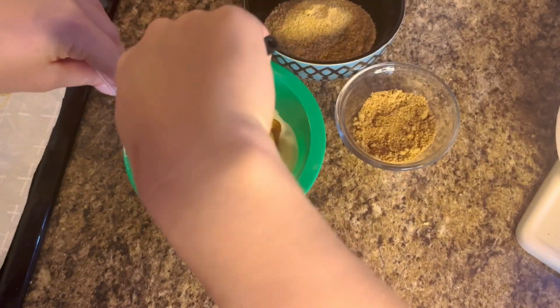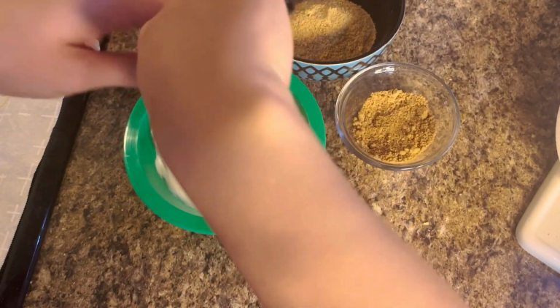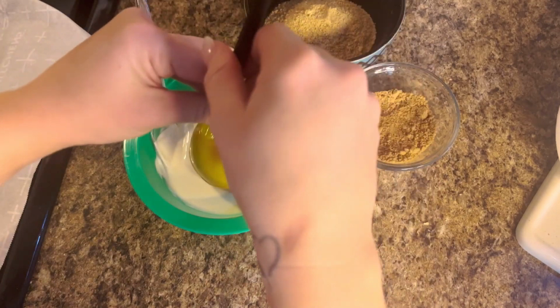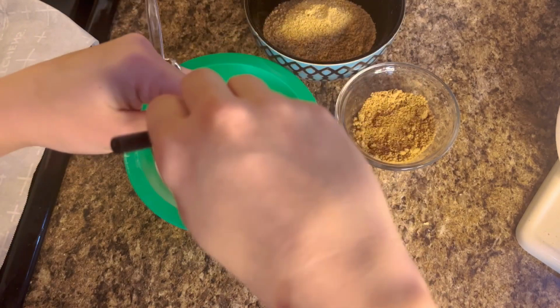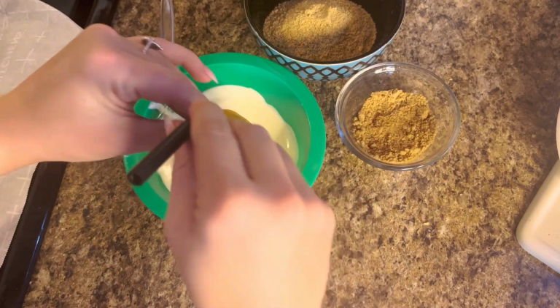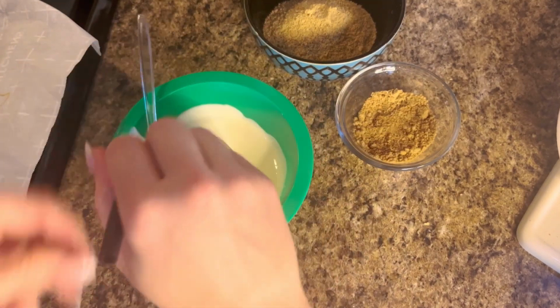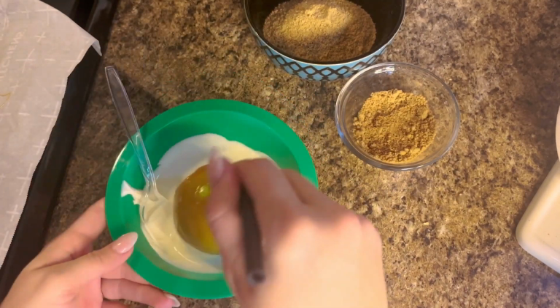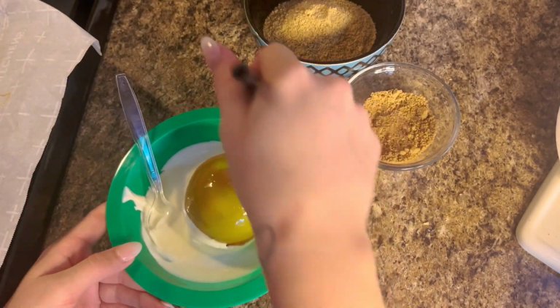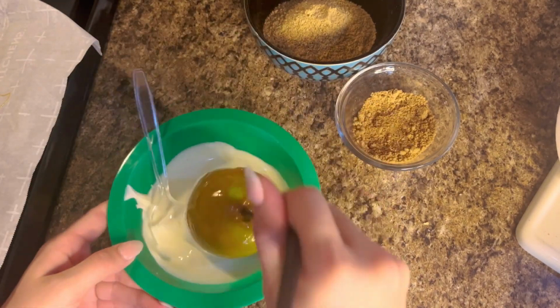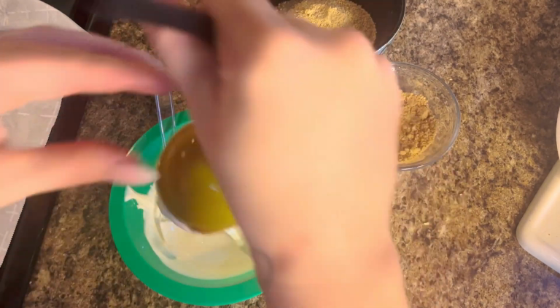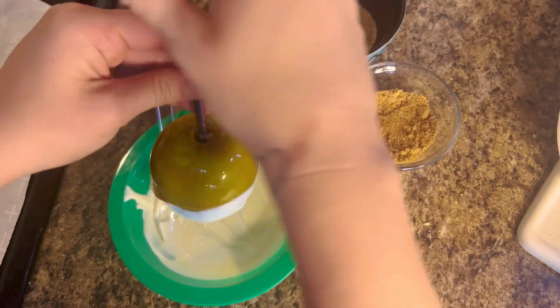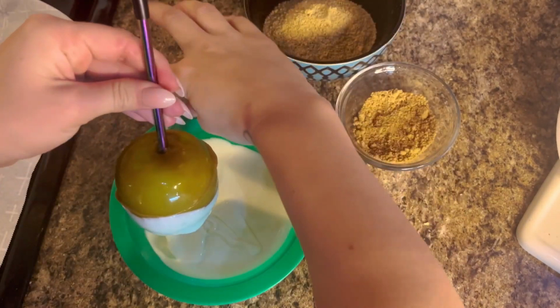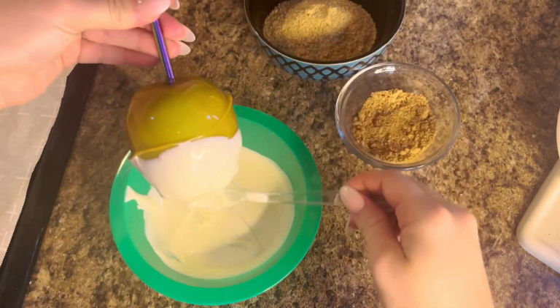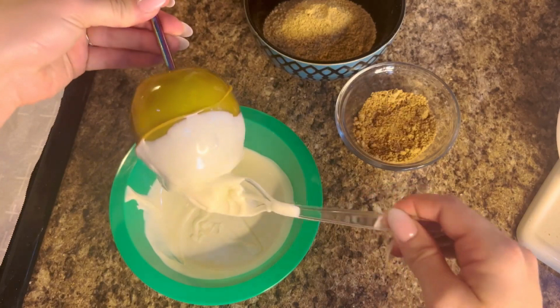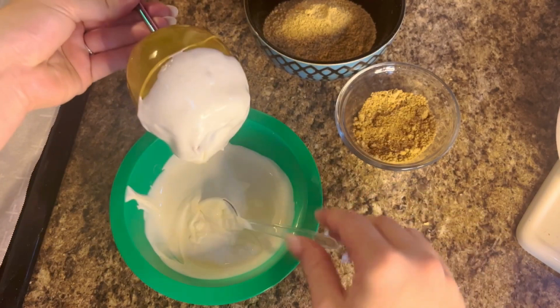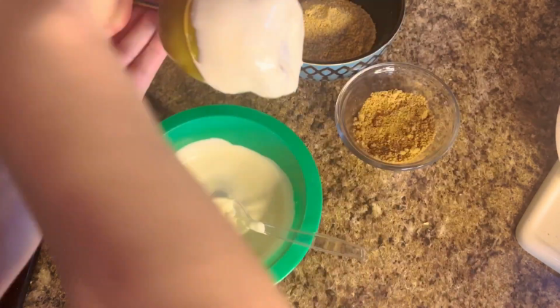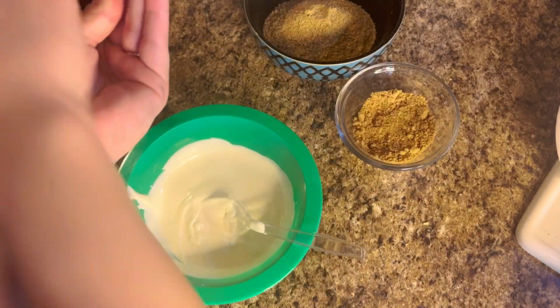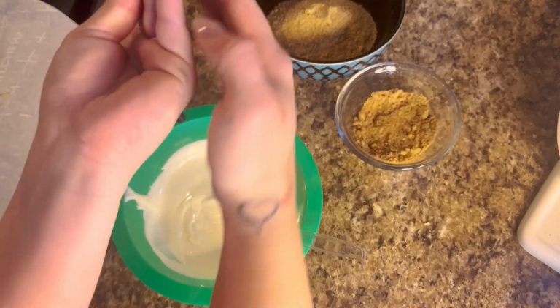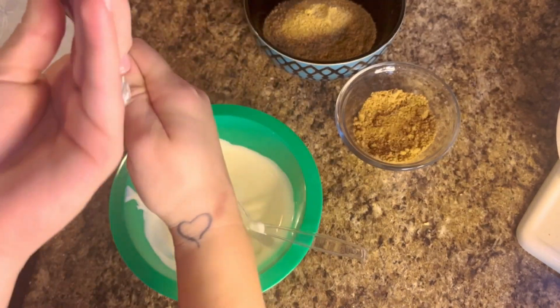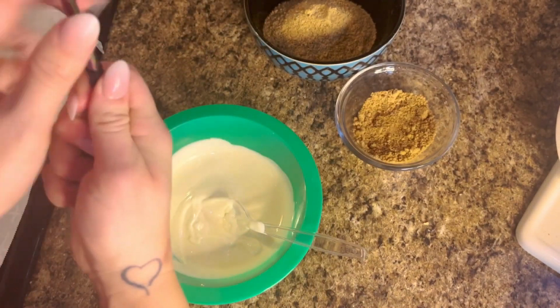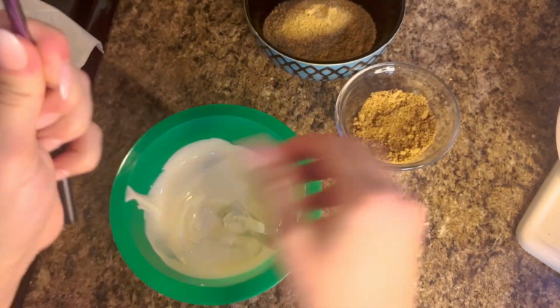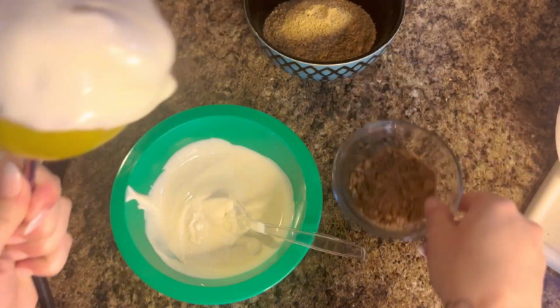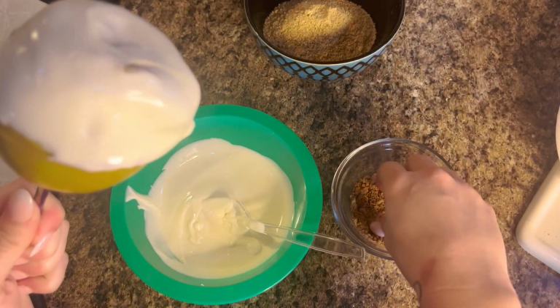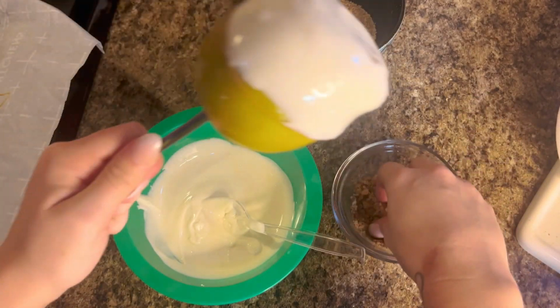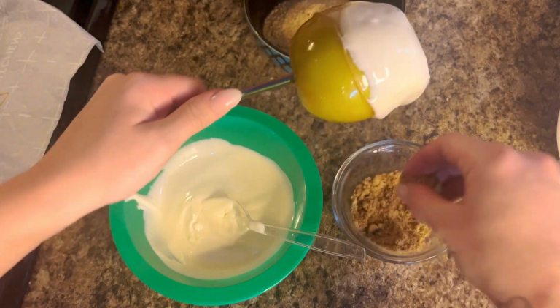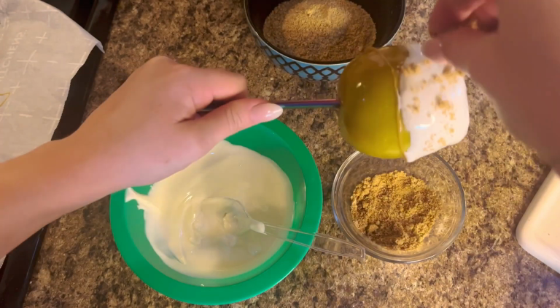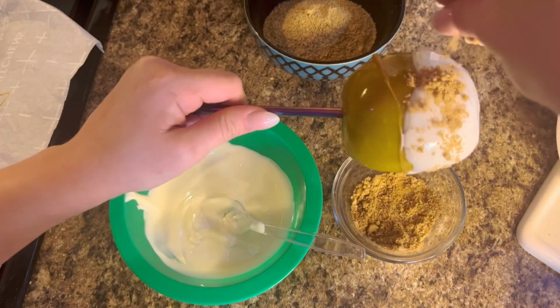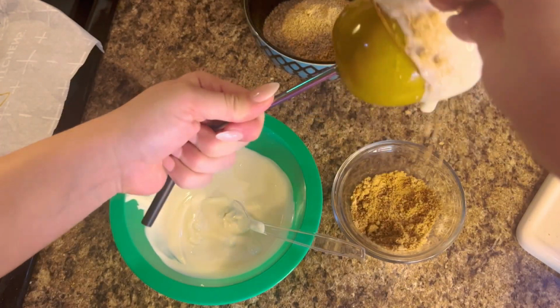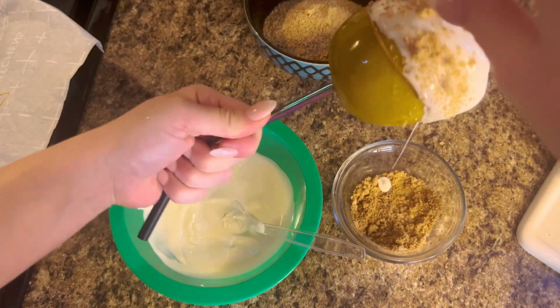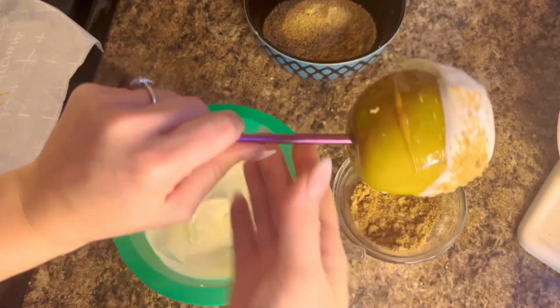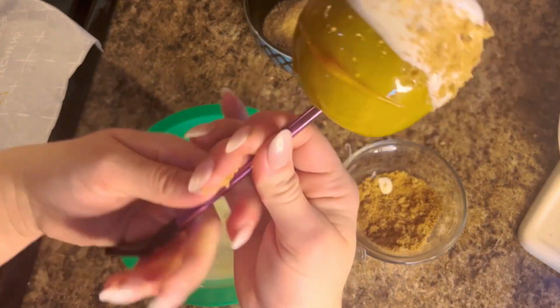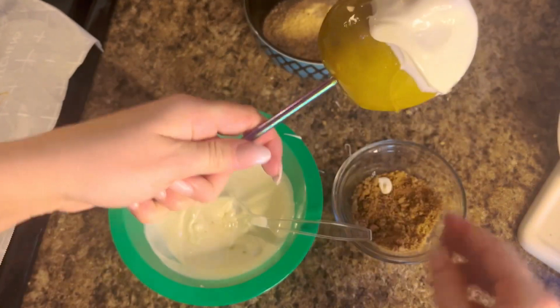After chilling, melt your chocolate wafers and dip each caramel apple in the white chocolate, wiping off any excess. Then take your mixture of brown sugar and cinnamon and sprinkle it all over the white chocolate.